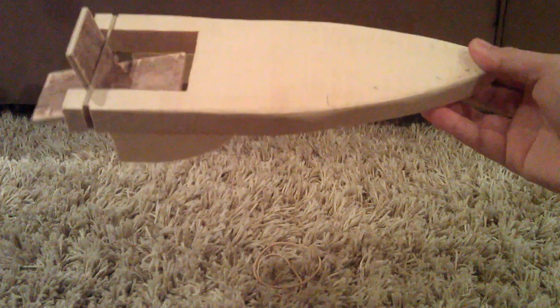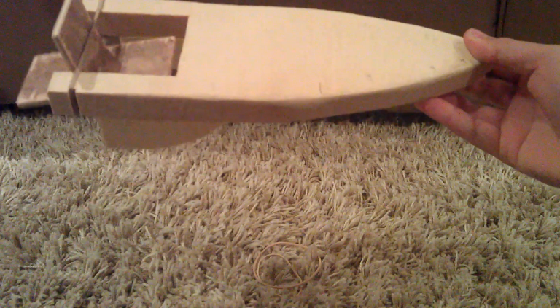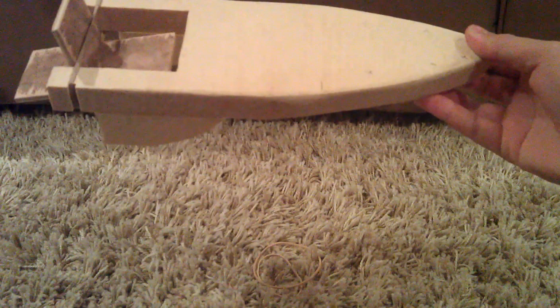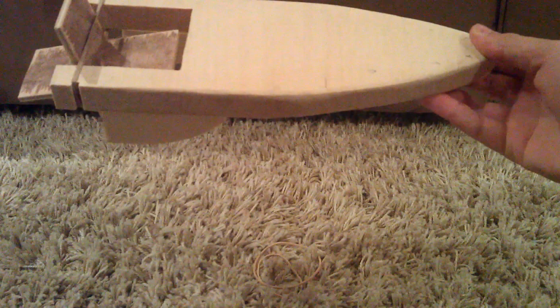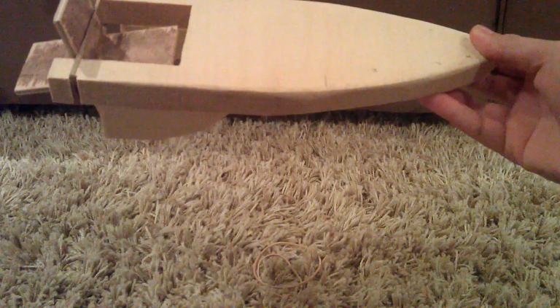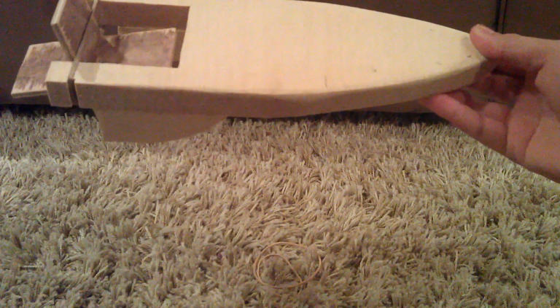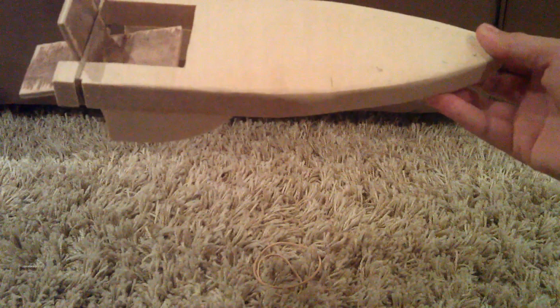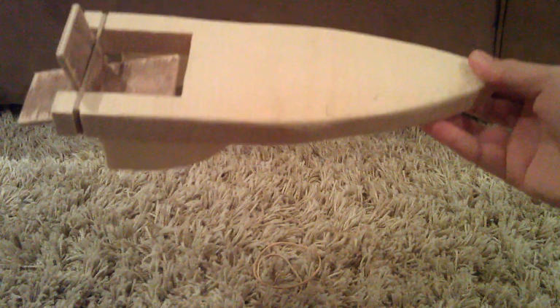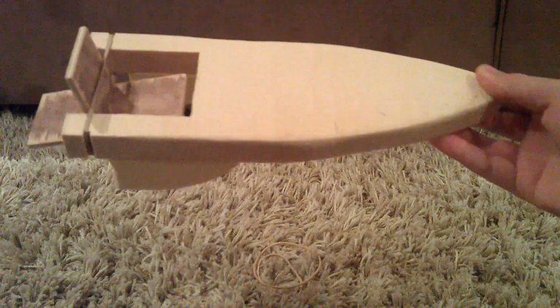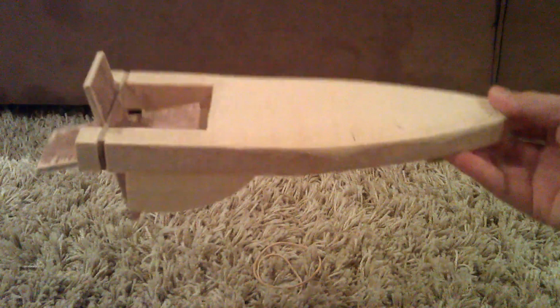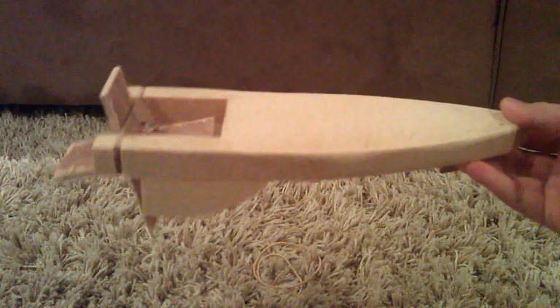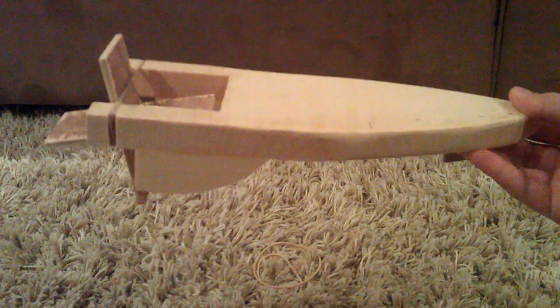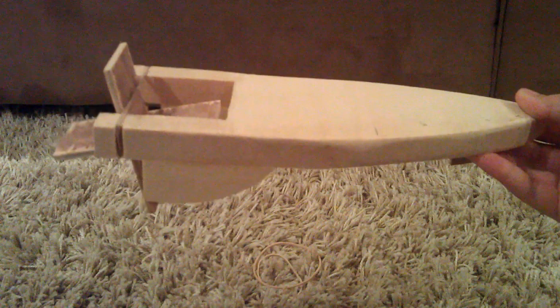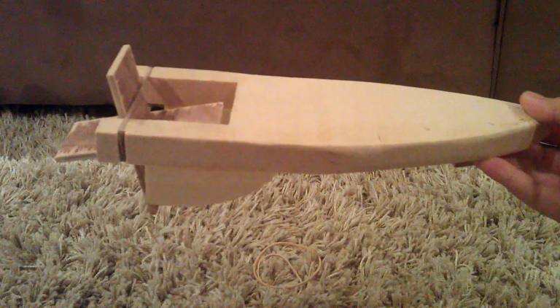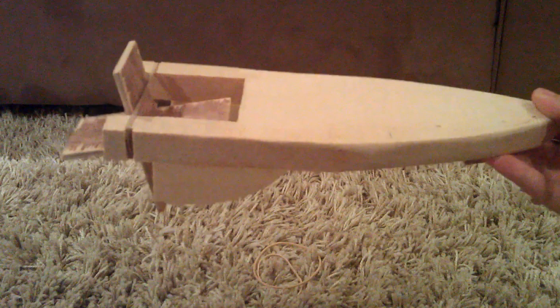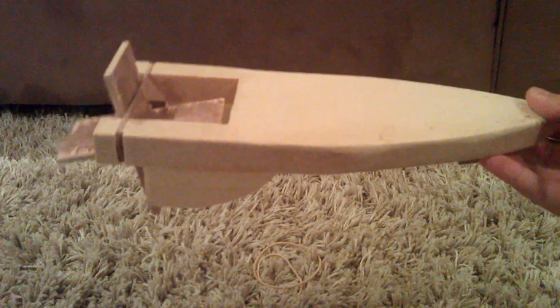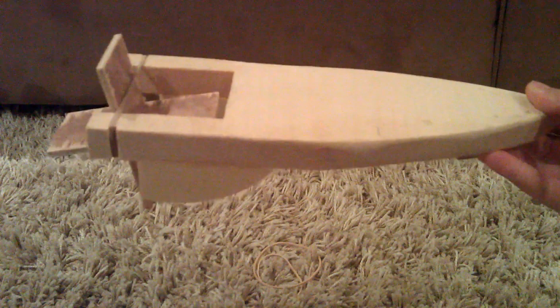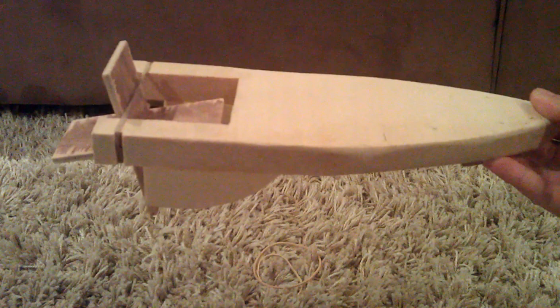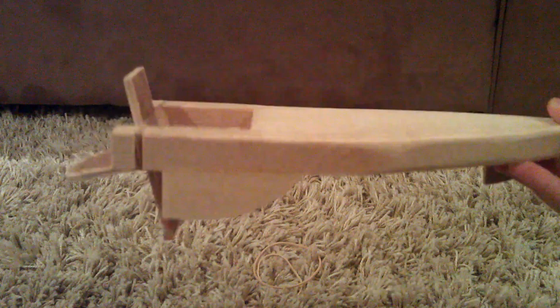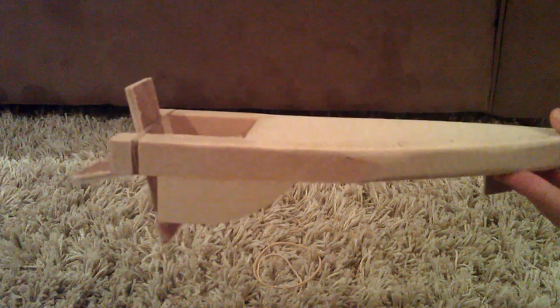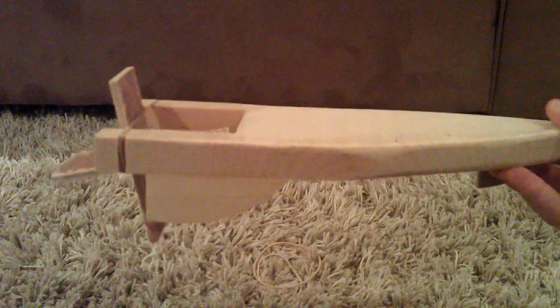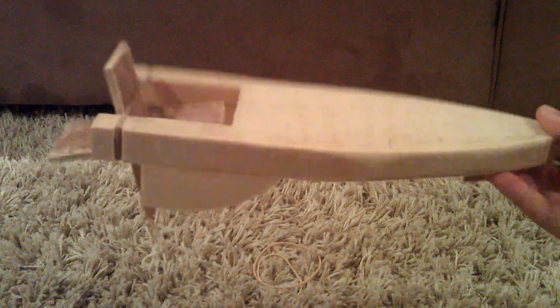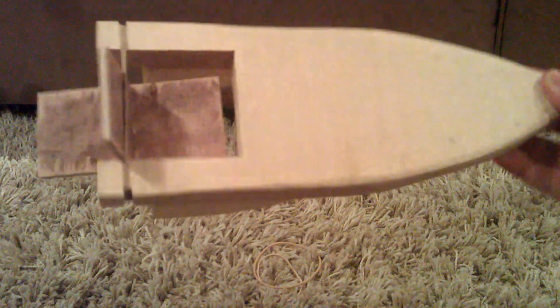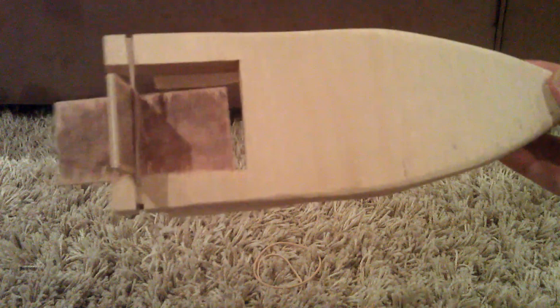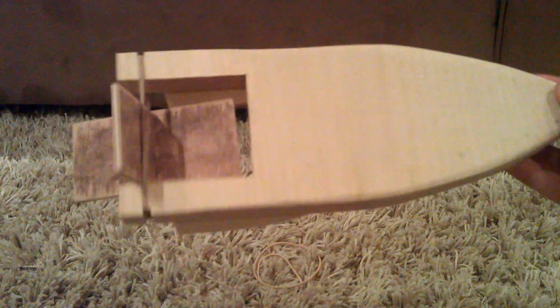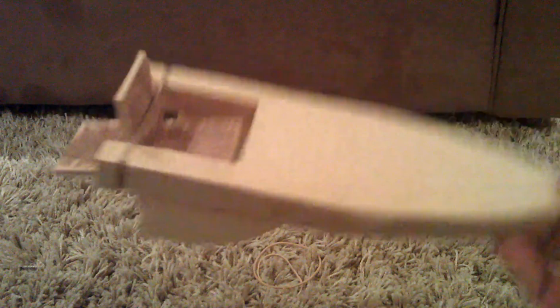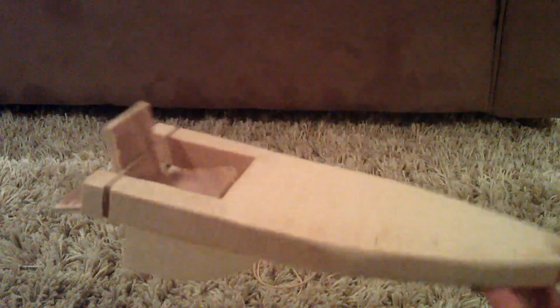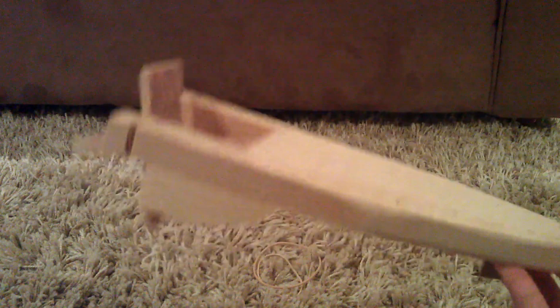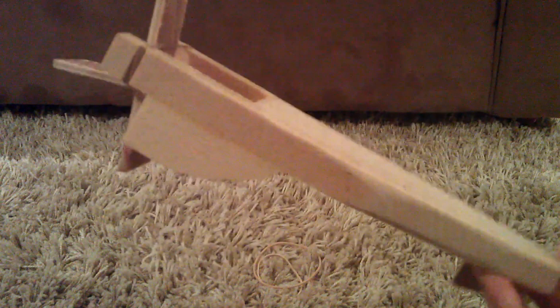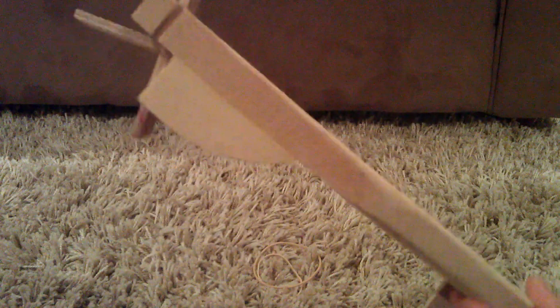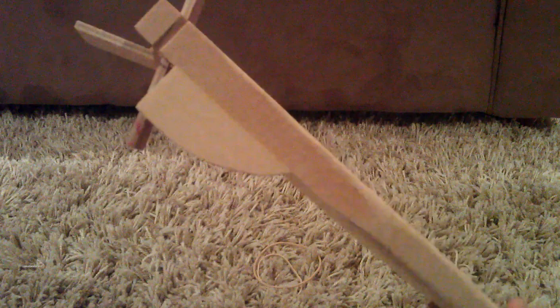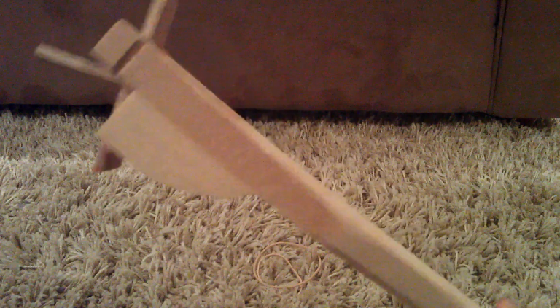Hey guys, RGTP67 here and today I'm going to show you how to build an elastic powered wooden boat. Really simple to make, not many things needed. I'm going to show you instructions on how to make it today.